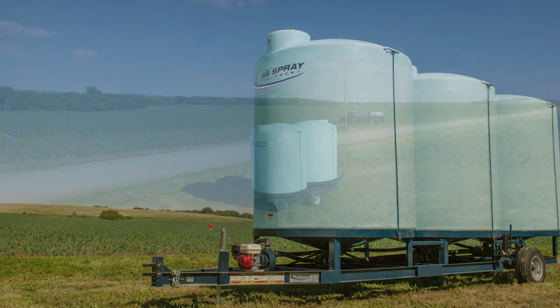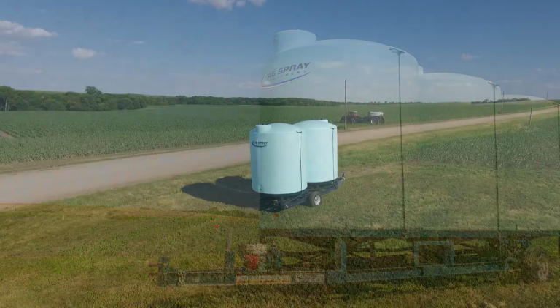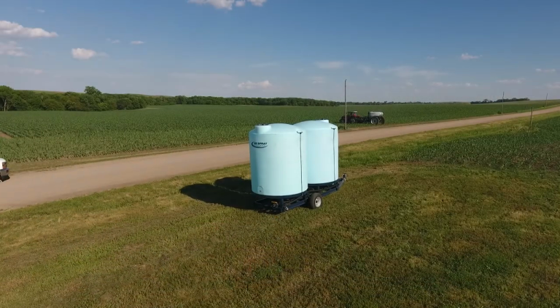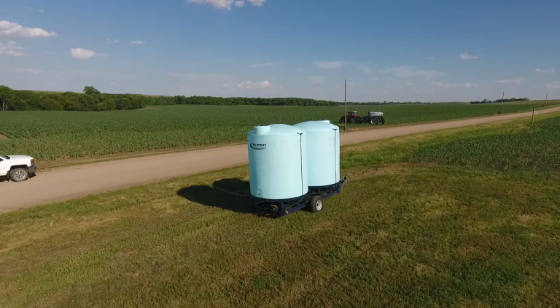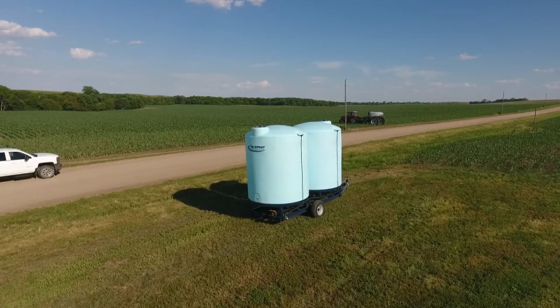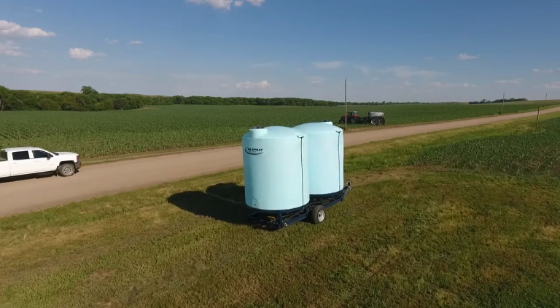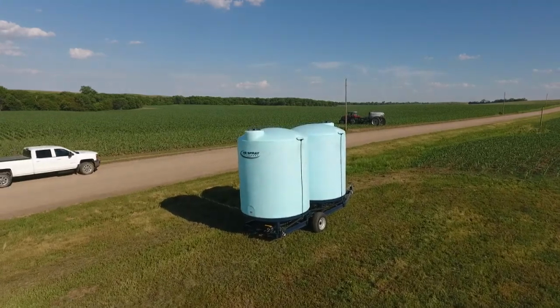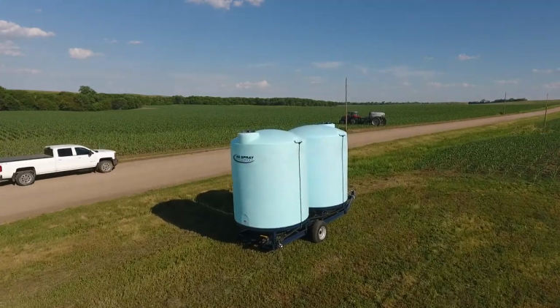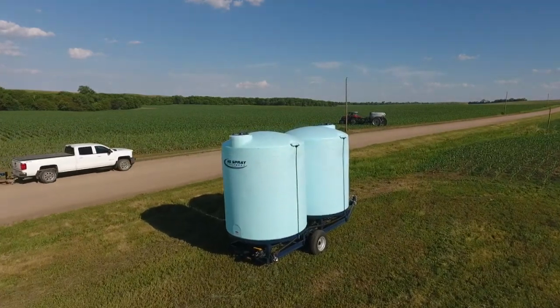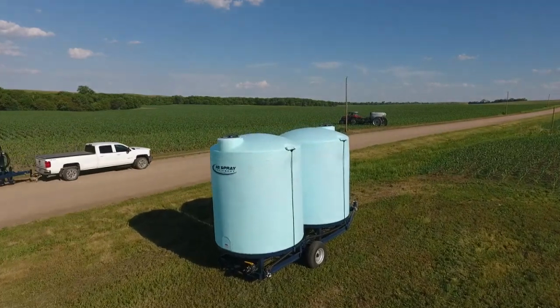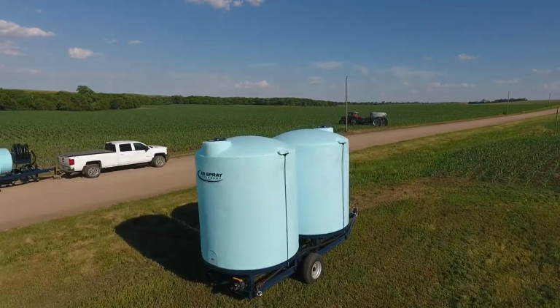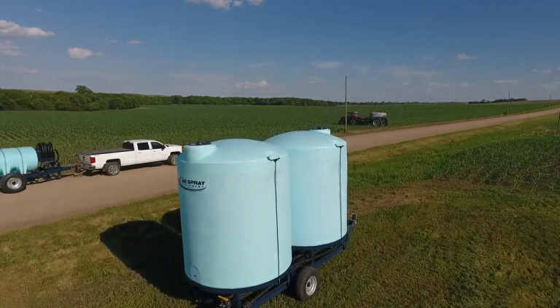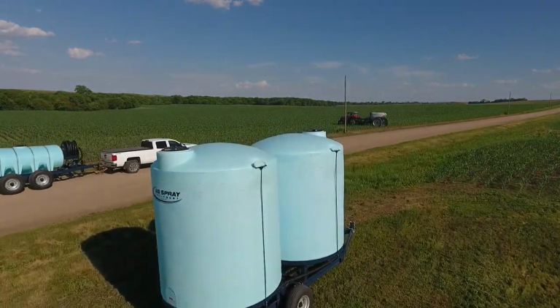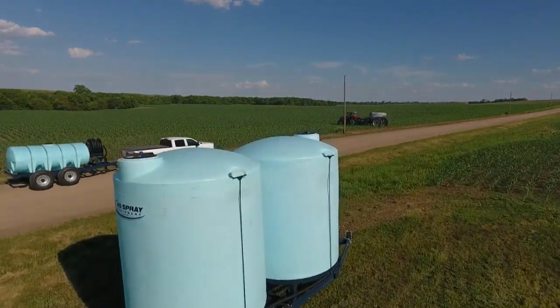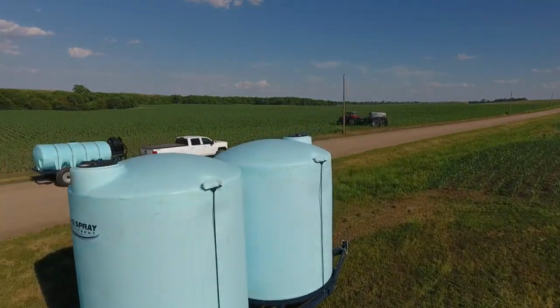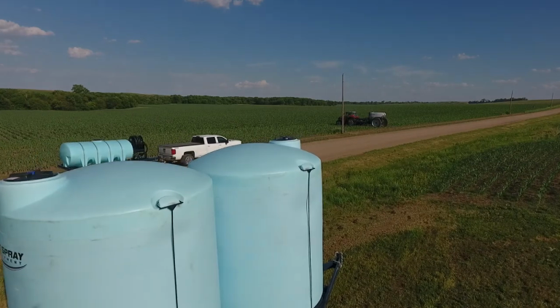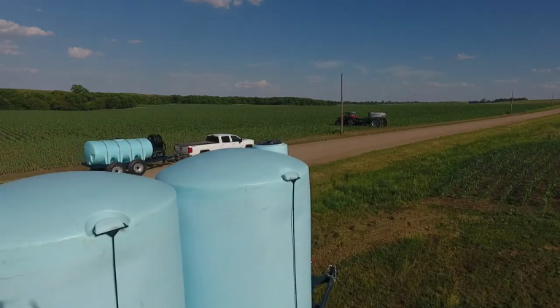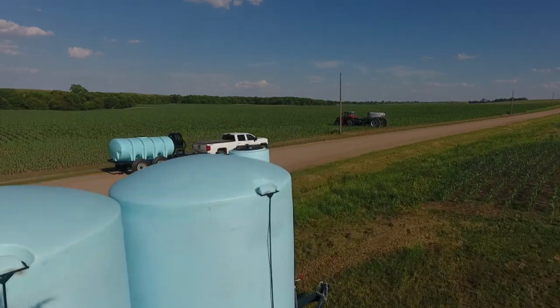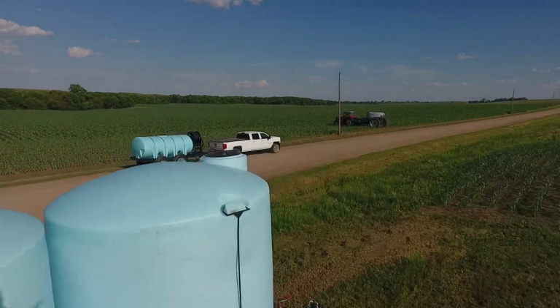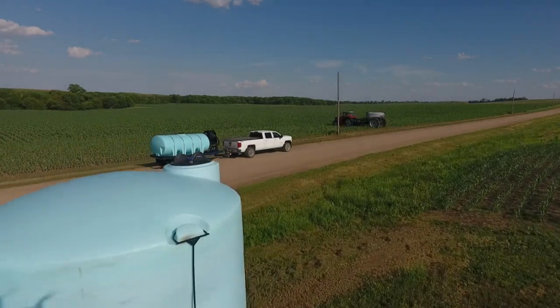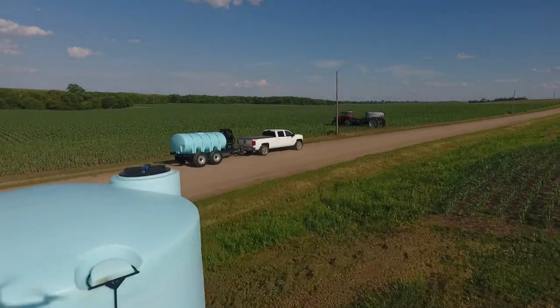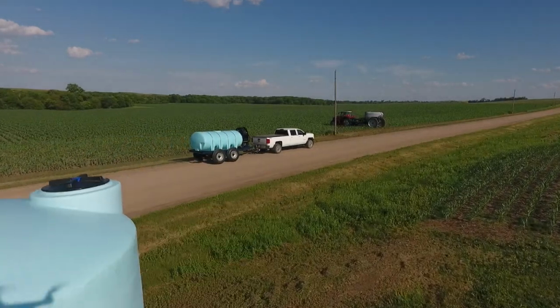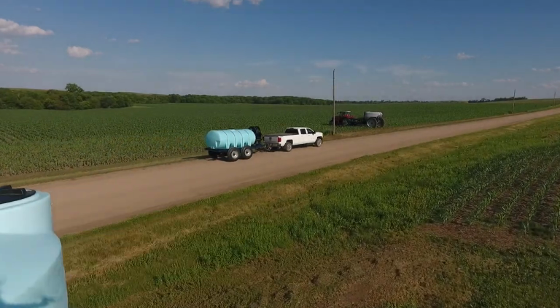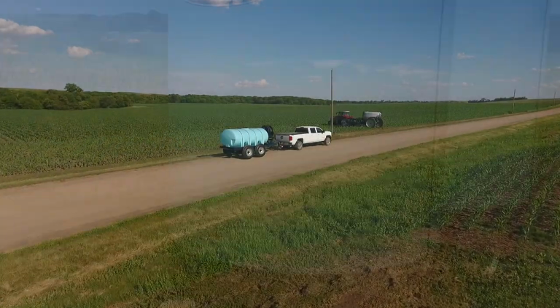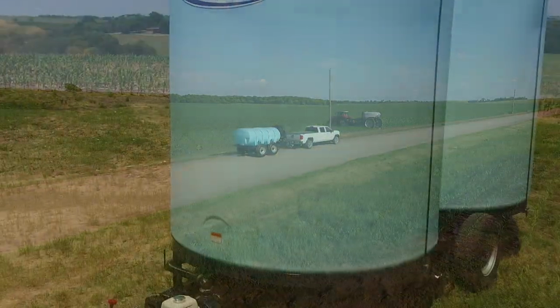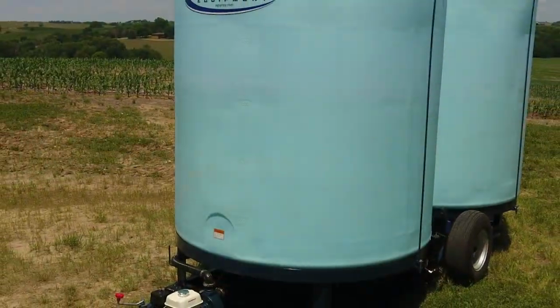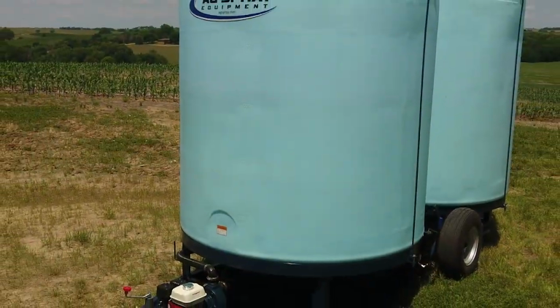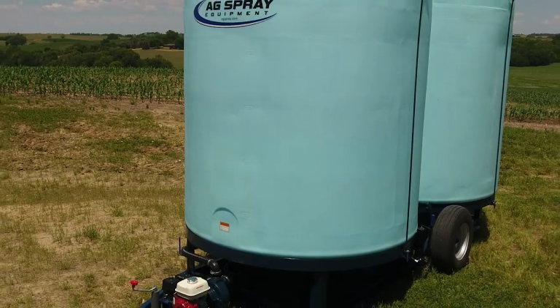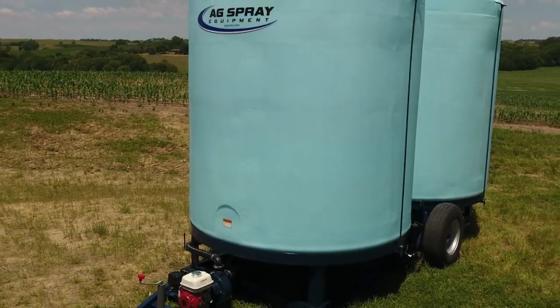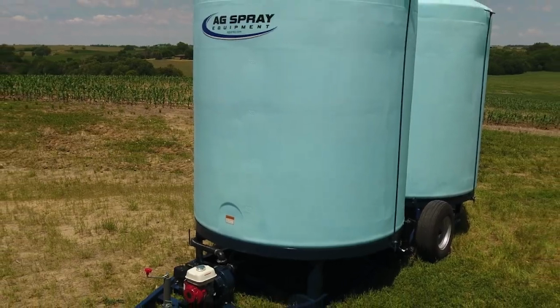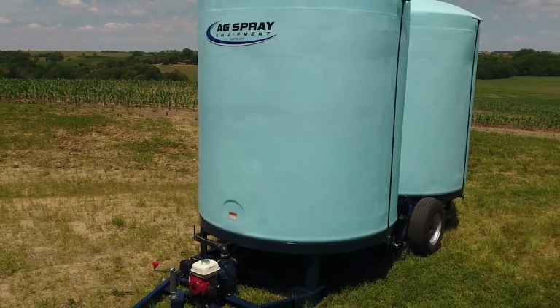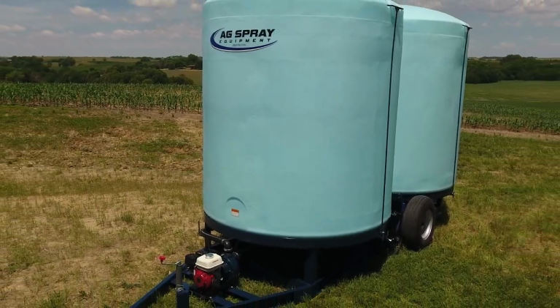The most popular versions of our portable cone bottom TST trailers are the double and triple cone models. These units are standard with 3,000-gallon fully drainable cone bottom tanks, resulting in 6,000 or 9,000 gallons of capacity.